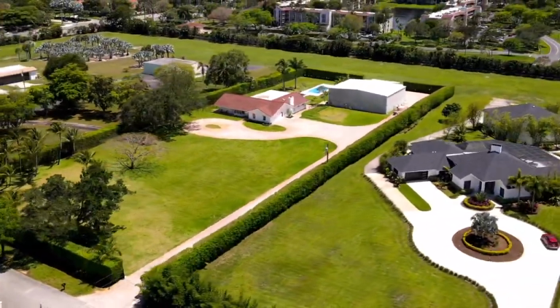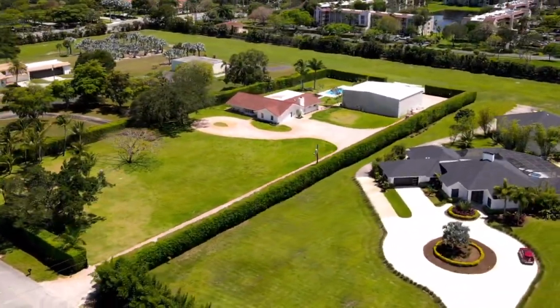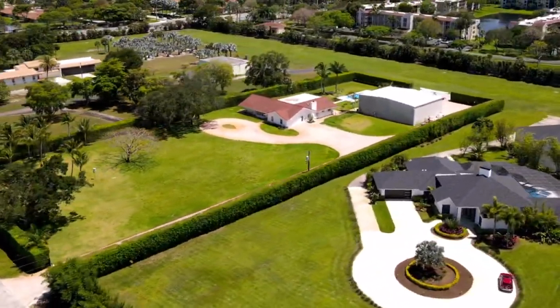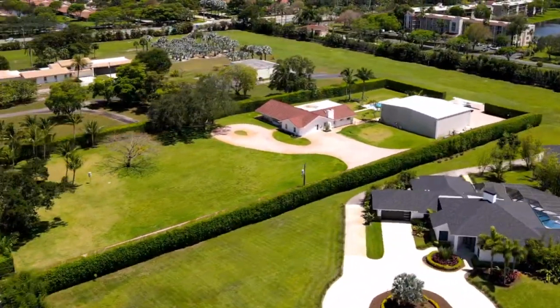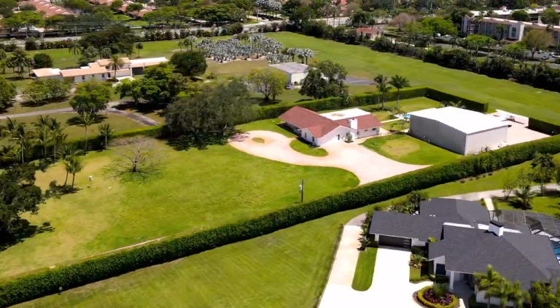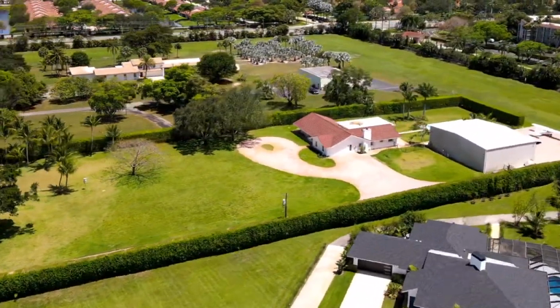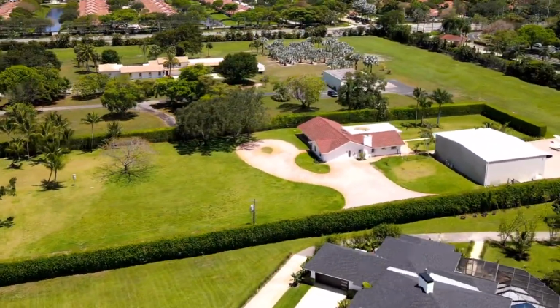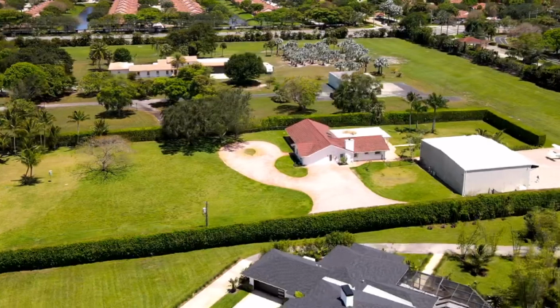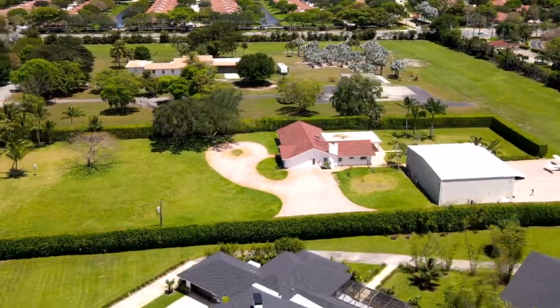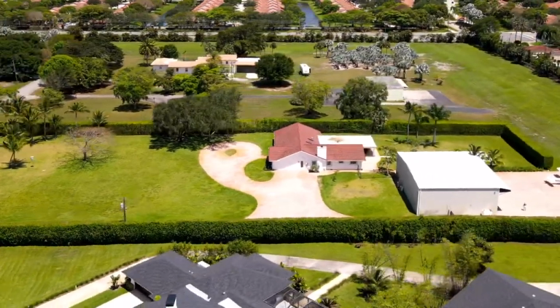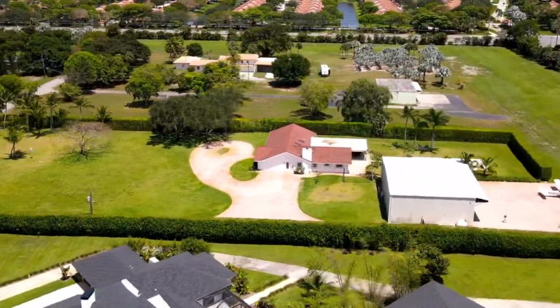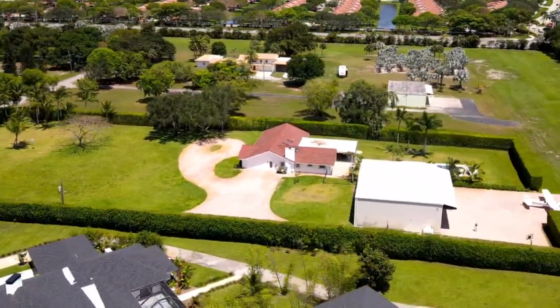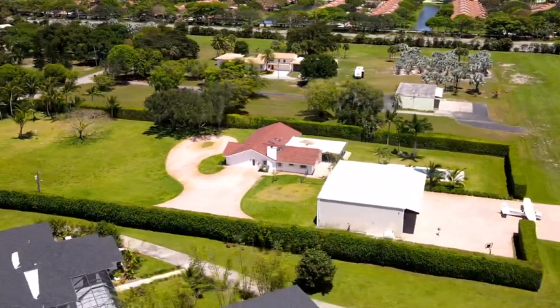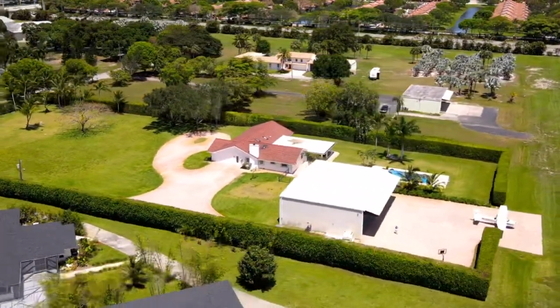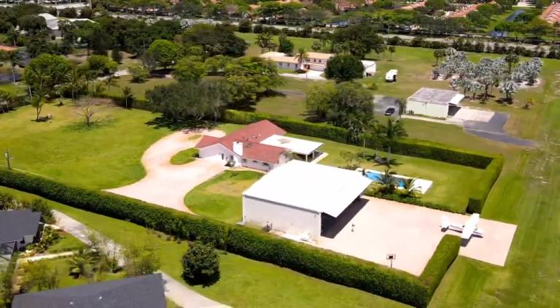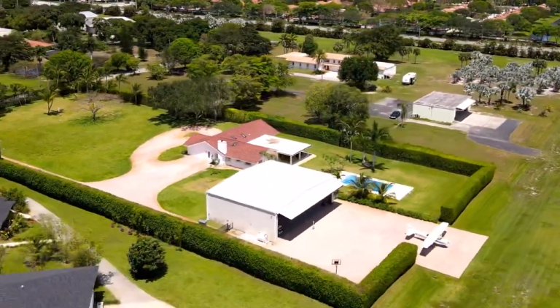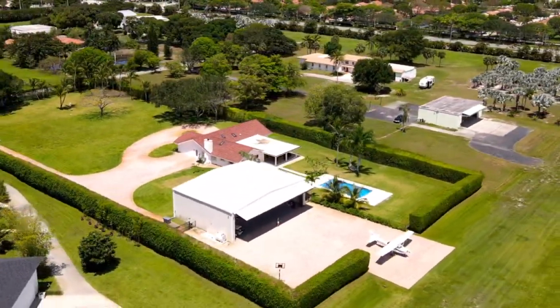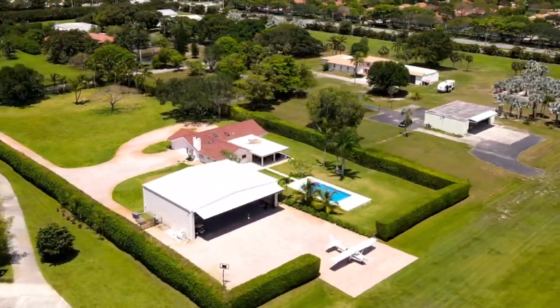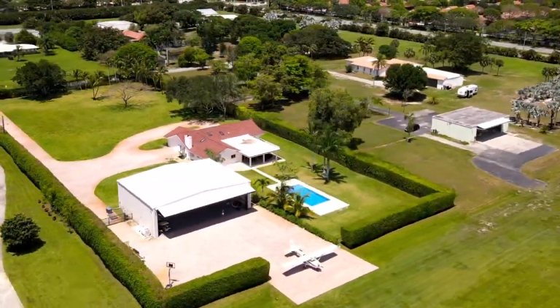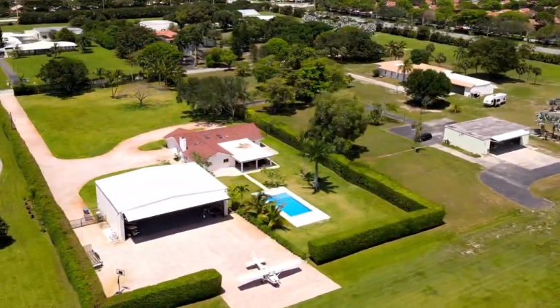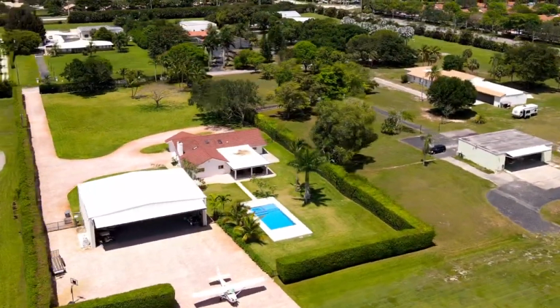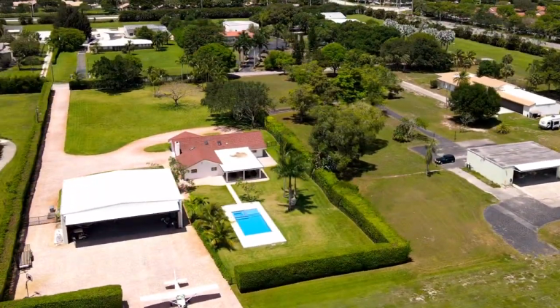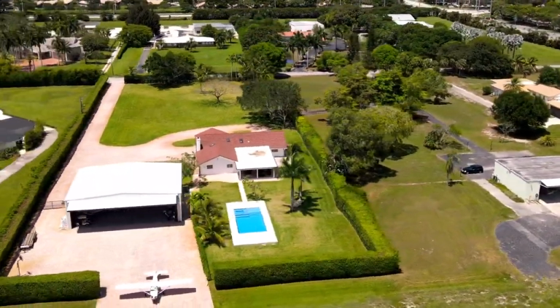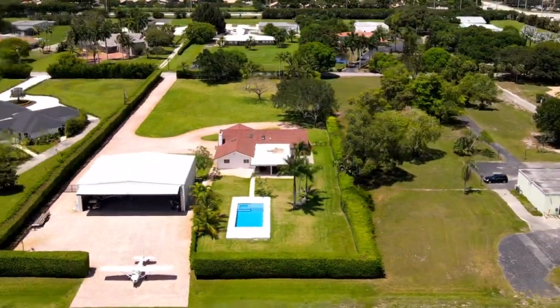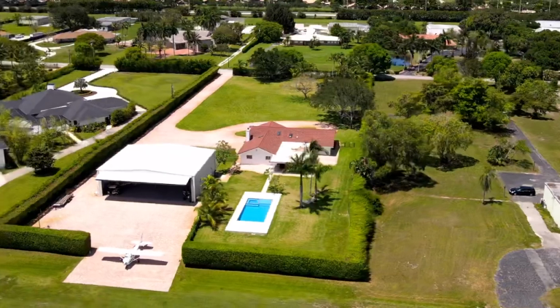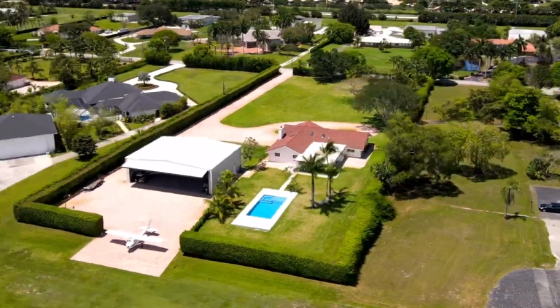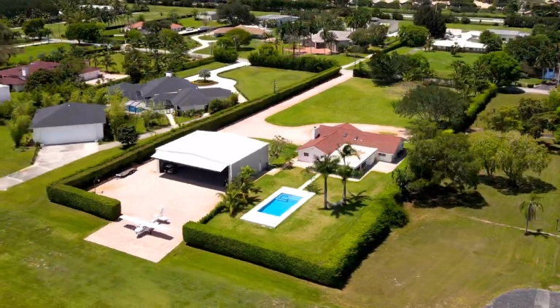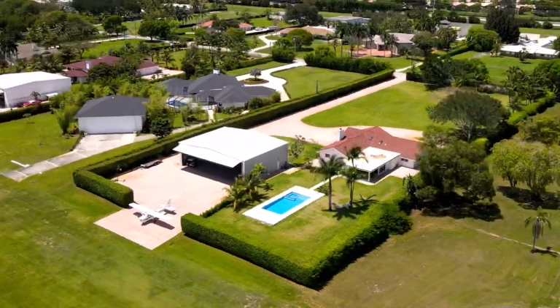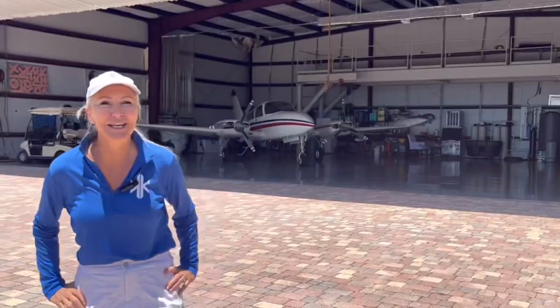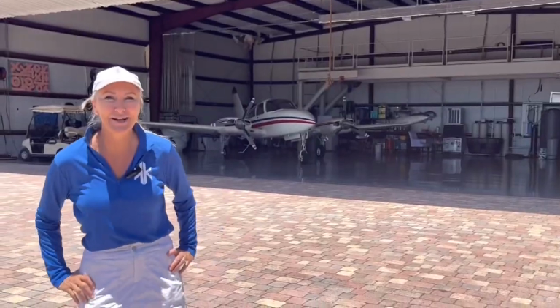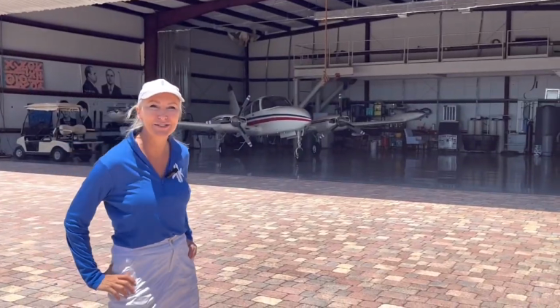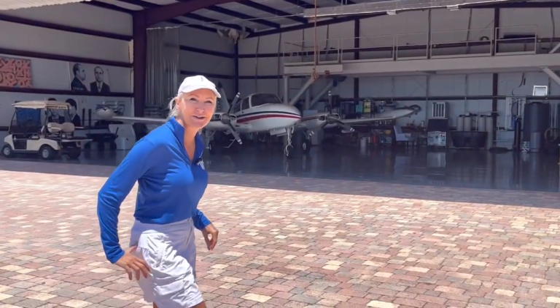Here we are today at this beautiful new Antigua's Aerodrome home in Delray Beach. Who wouldn't want to keep their beautiful plane here in Delray — minutes by air to the Bahamas — so let's go take a closer look.